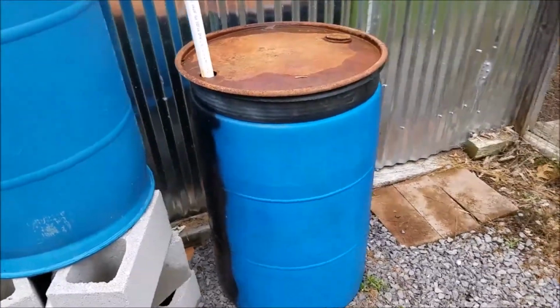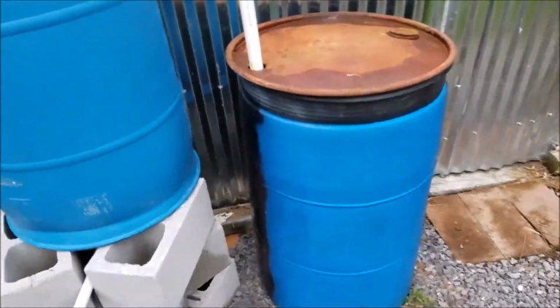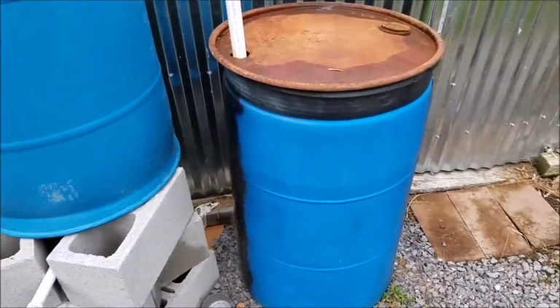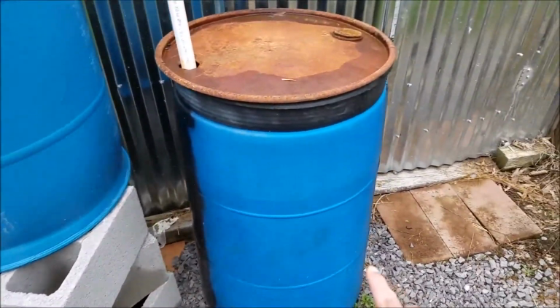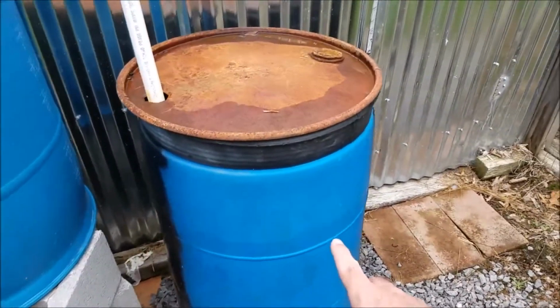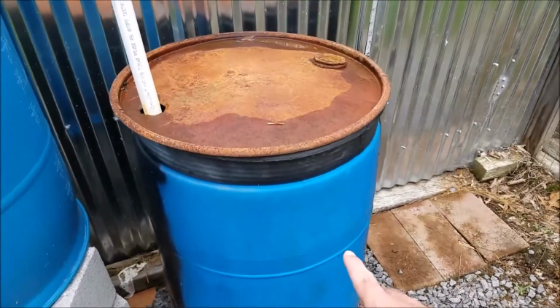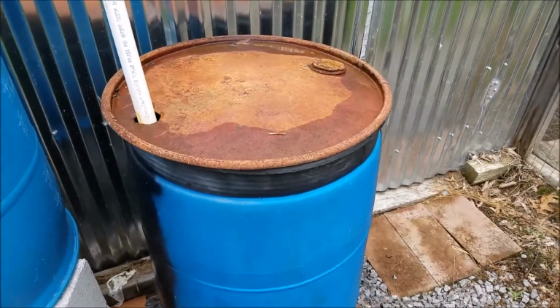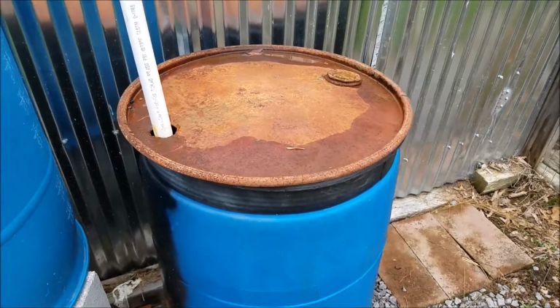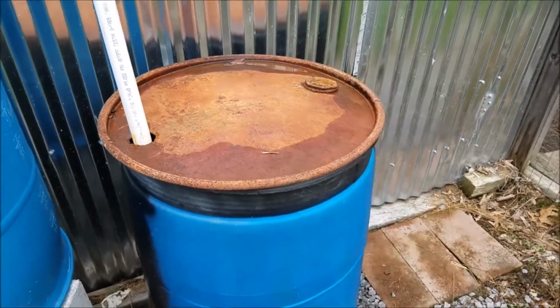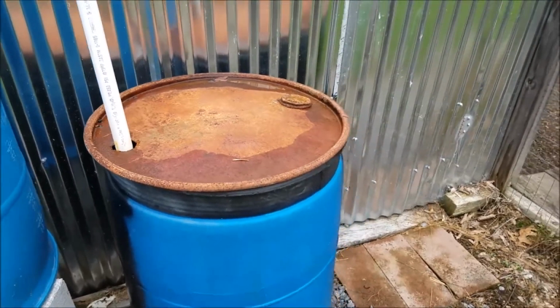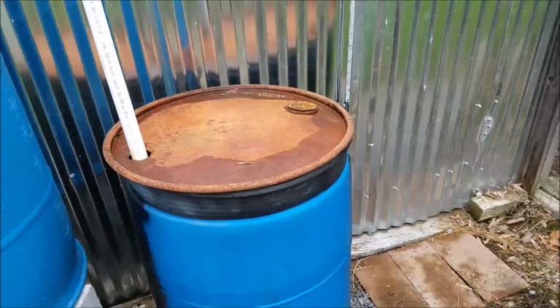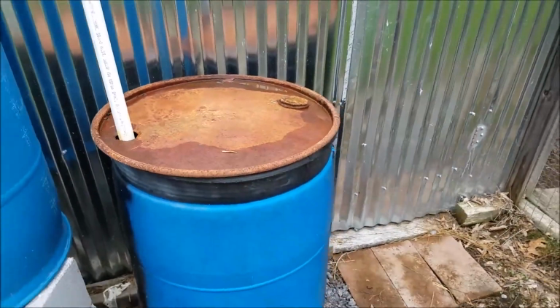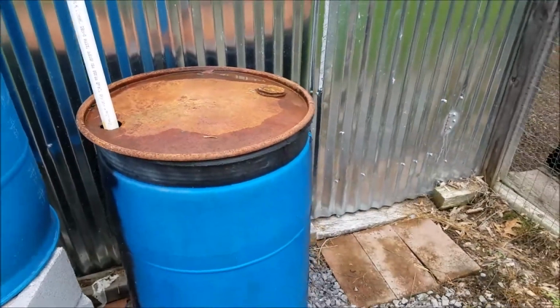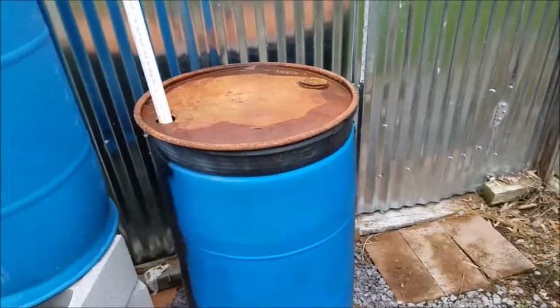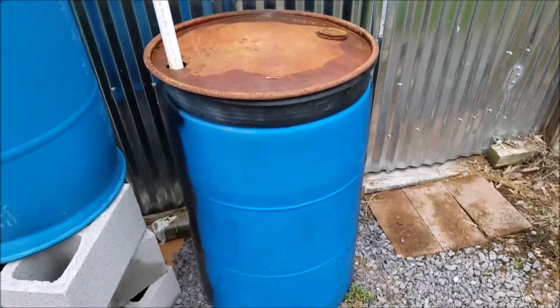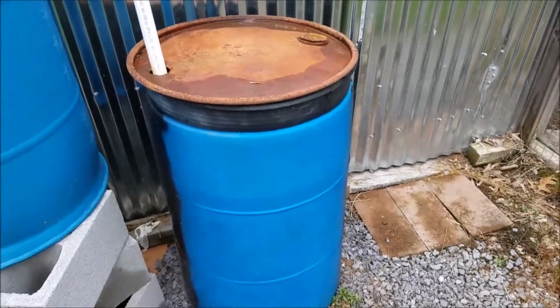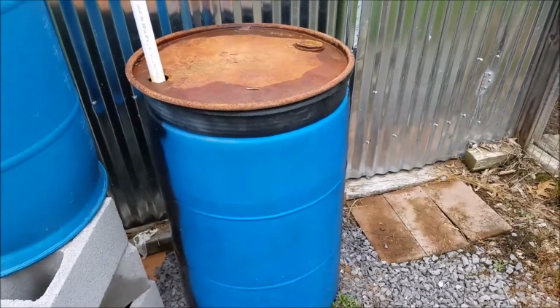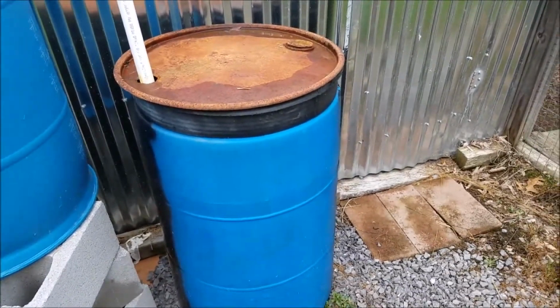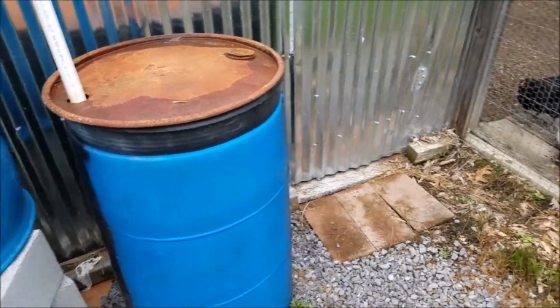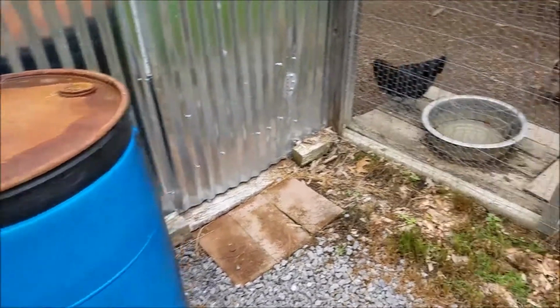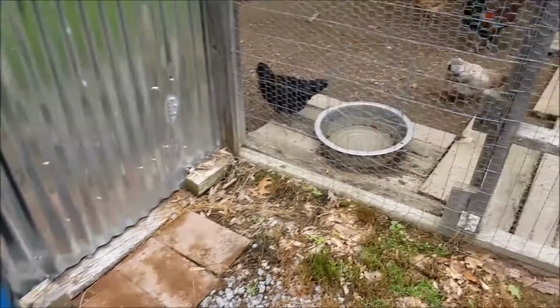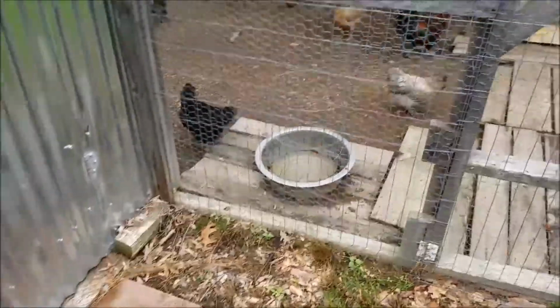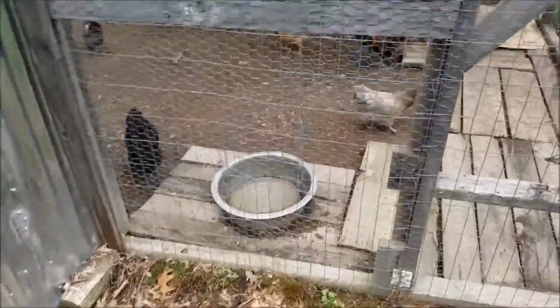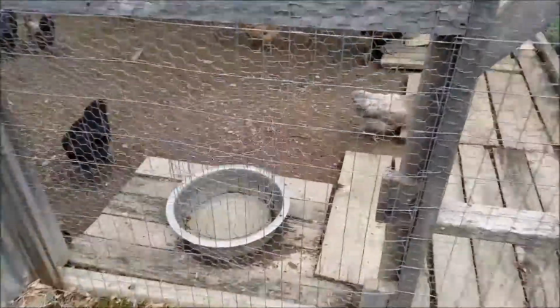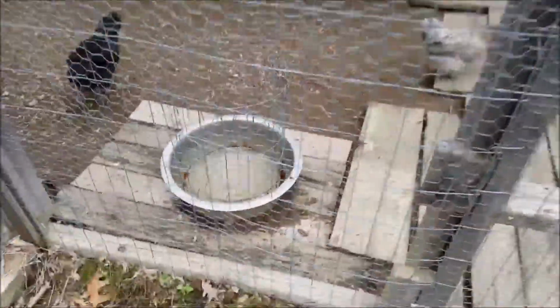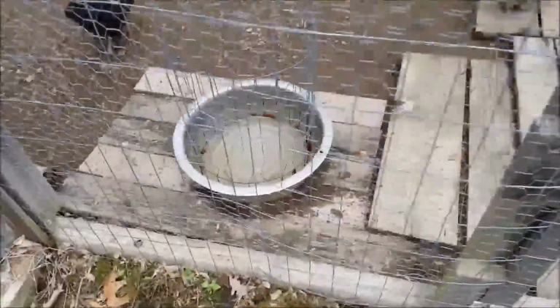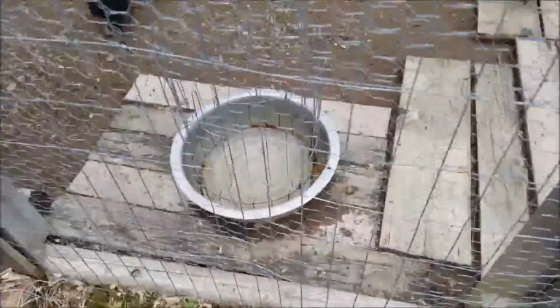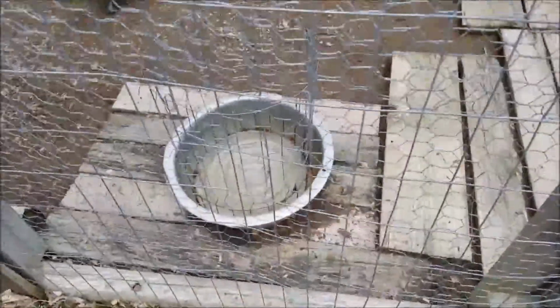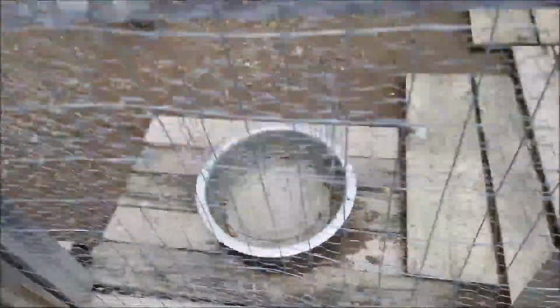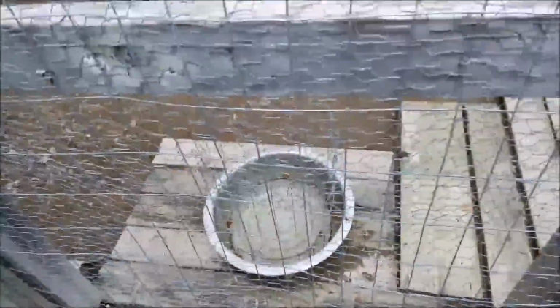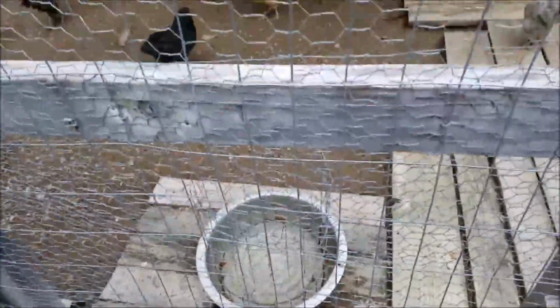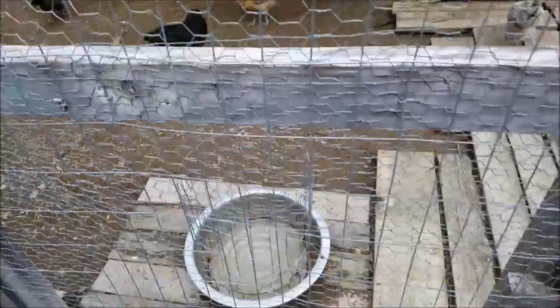I haven't had to tap into this backup one yet, so I keep it refreshed with bleach every couple of weeks or so. These chickens are not happy because the primary barrel is empty right now, as I am refreshing it for them.